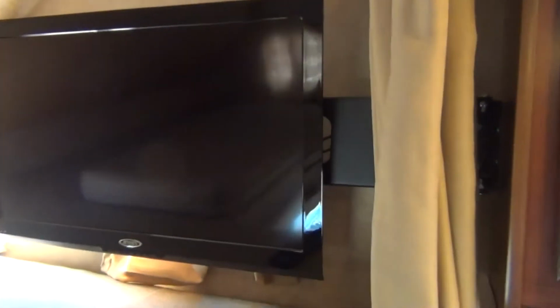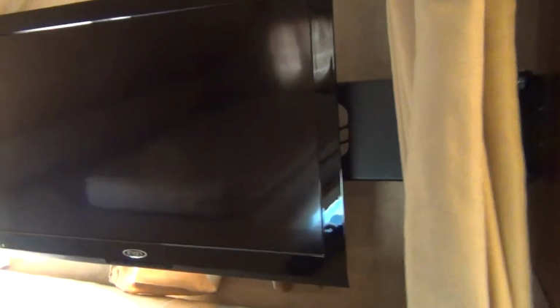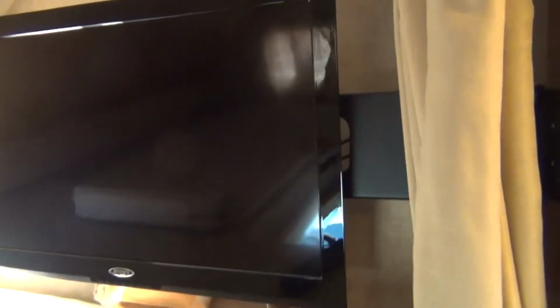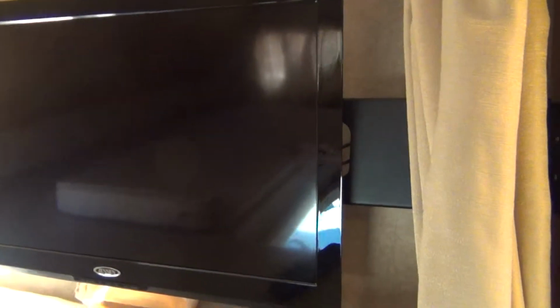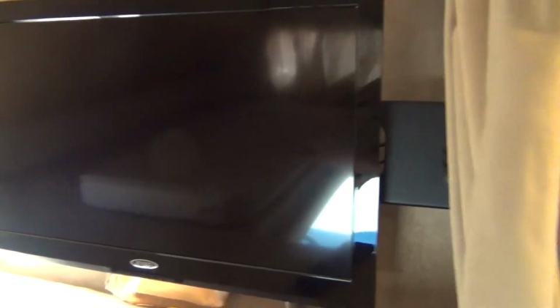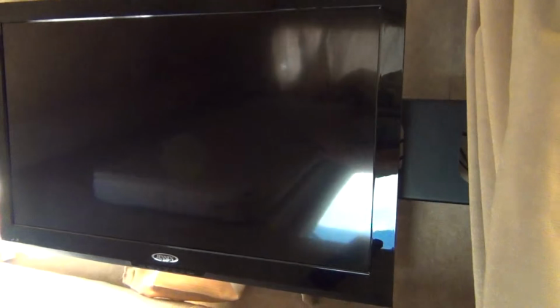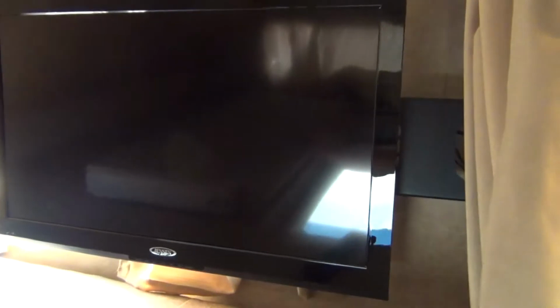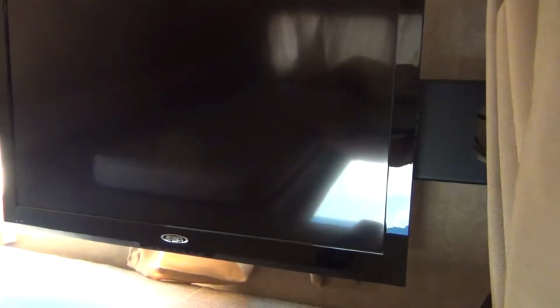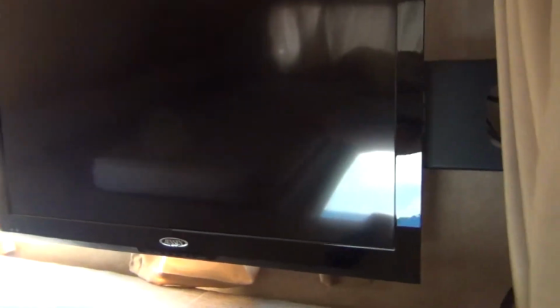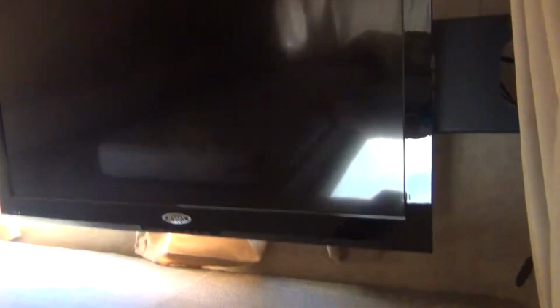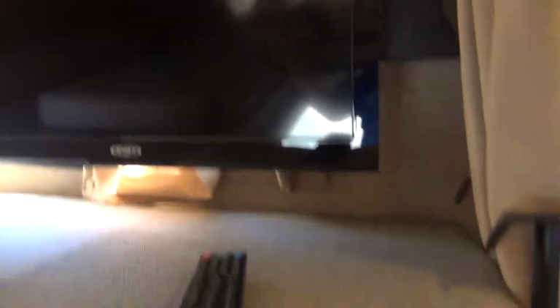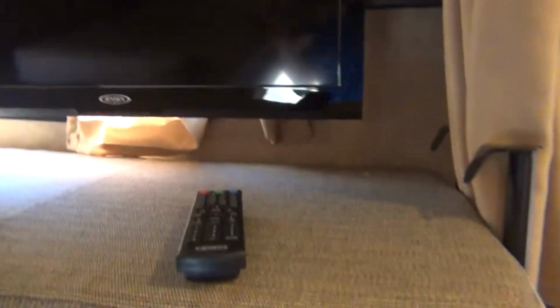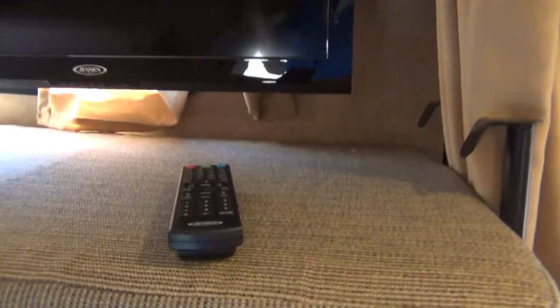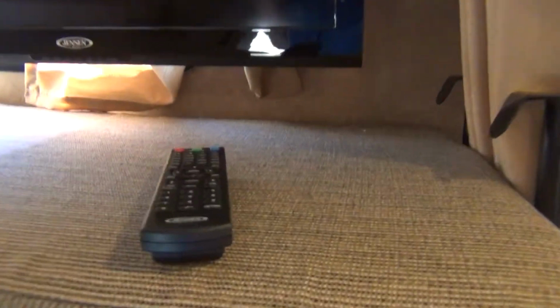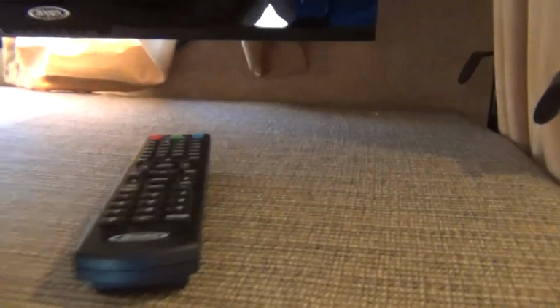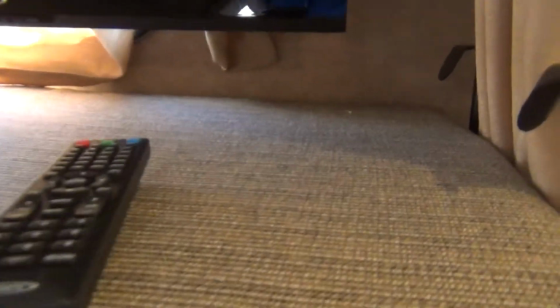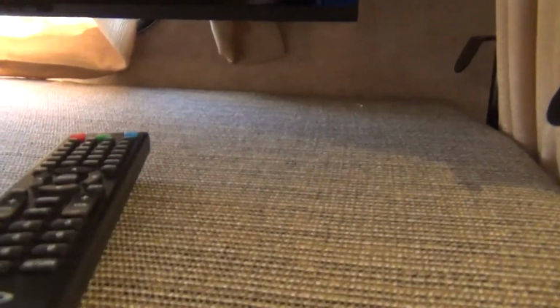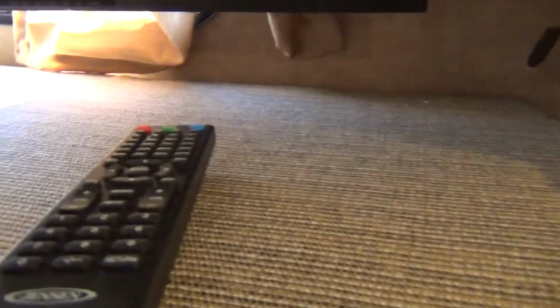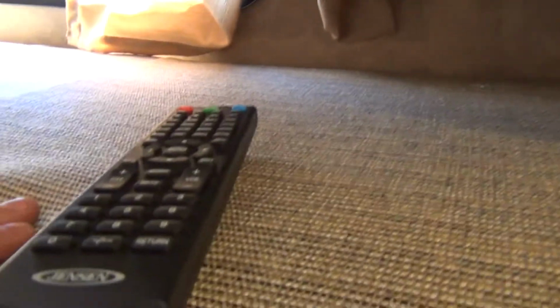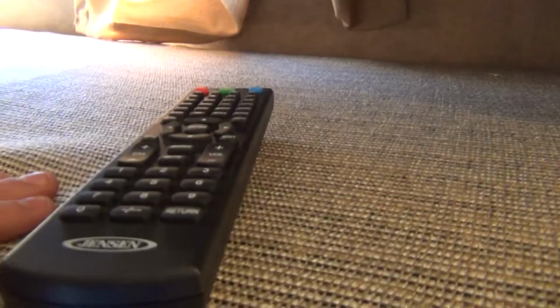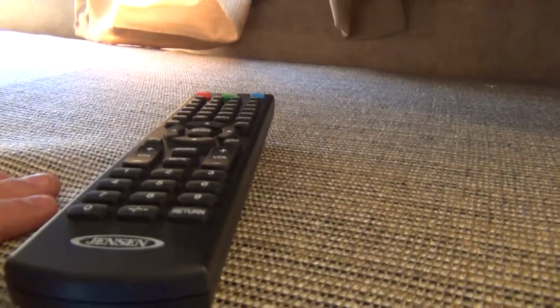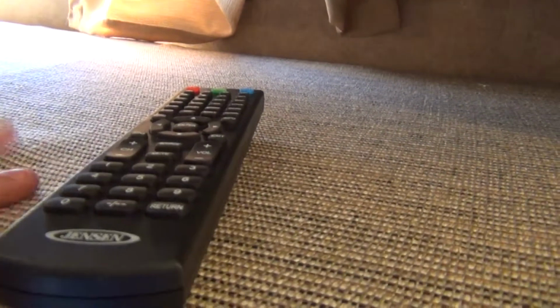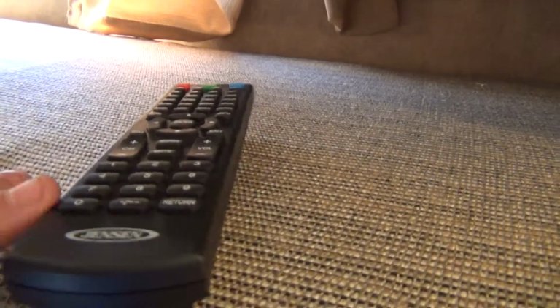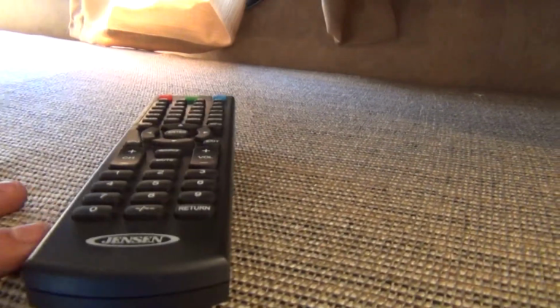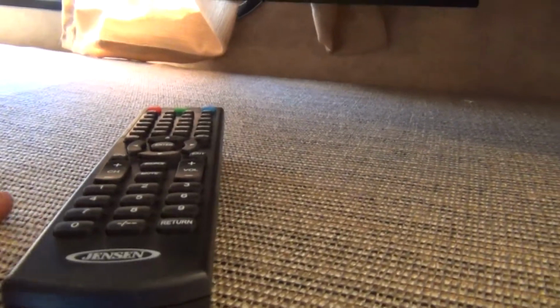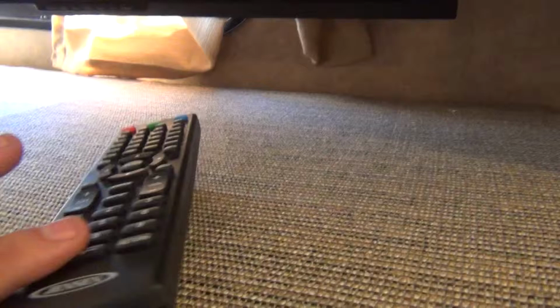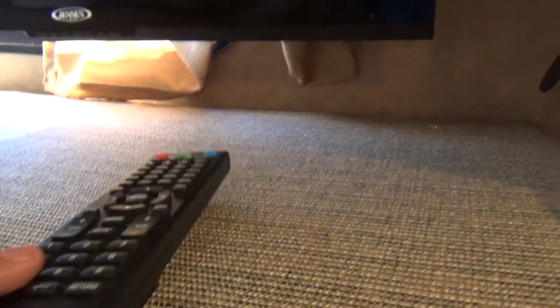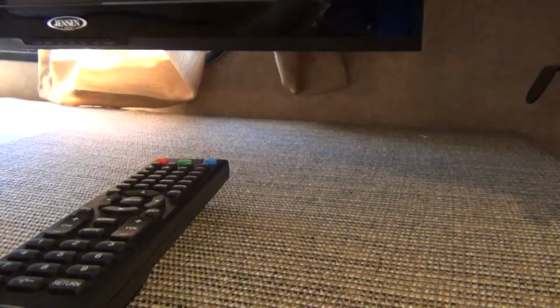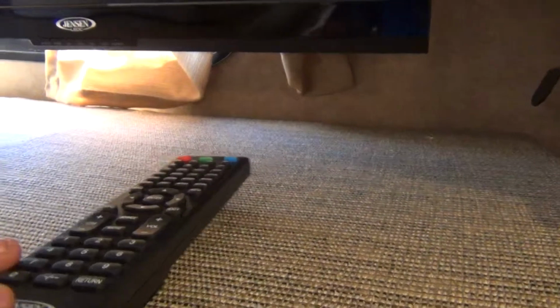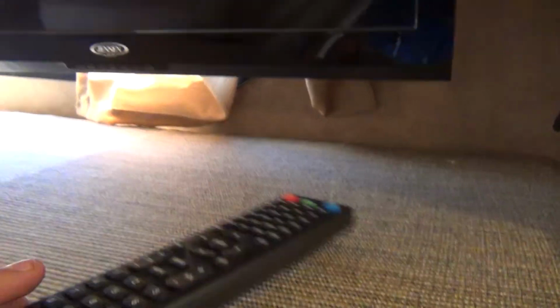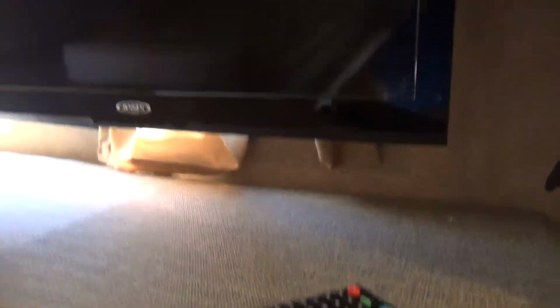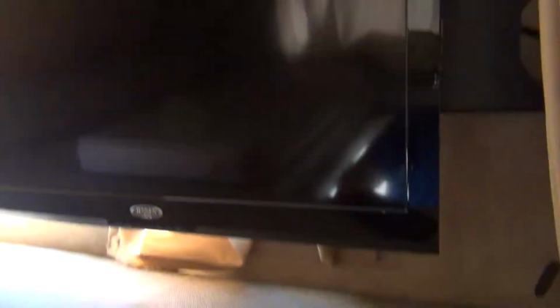In the very front of the unit you have a big TV with a remote. You can do your channel programming here, which will allow you to get your local channels for free.